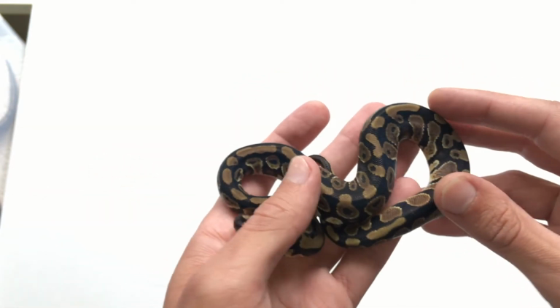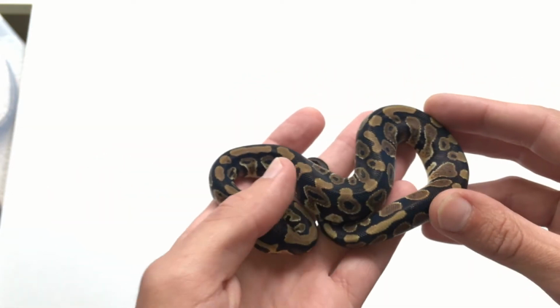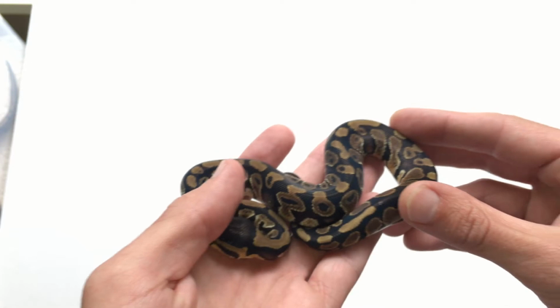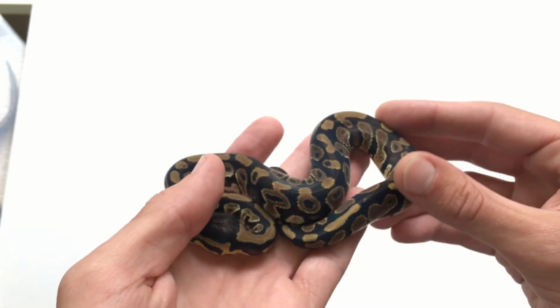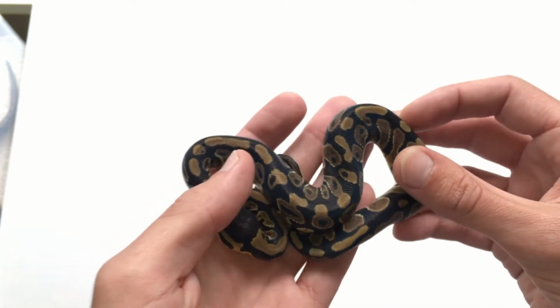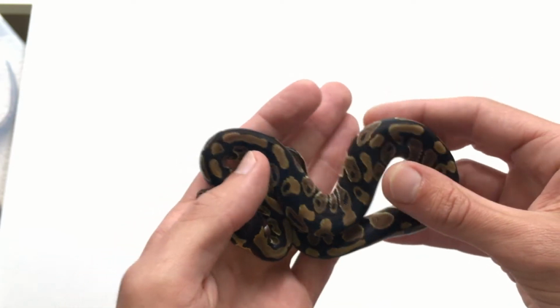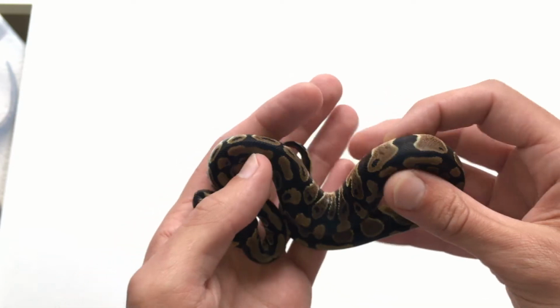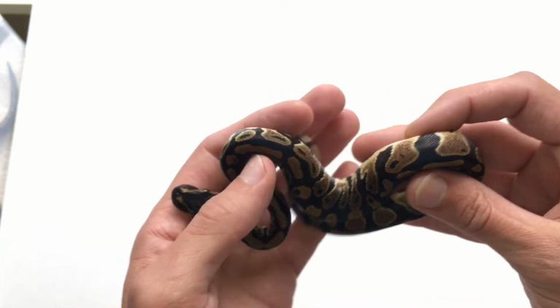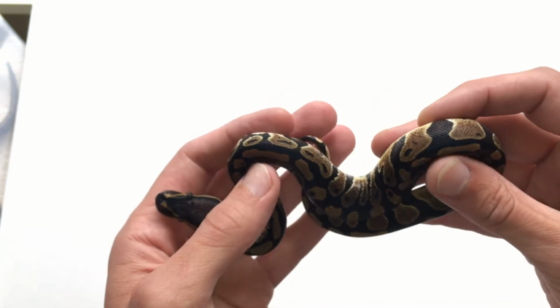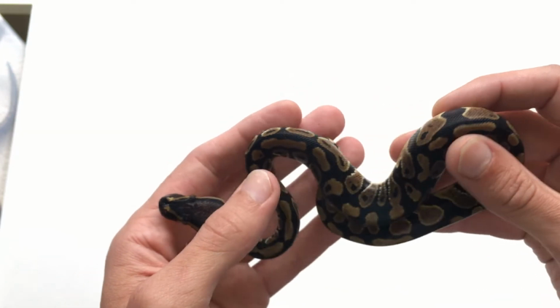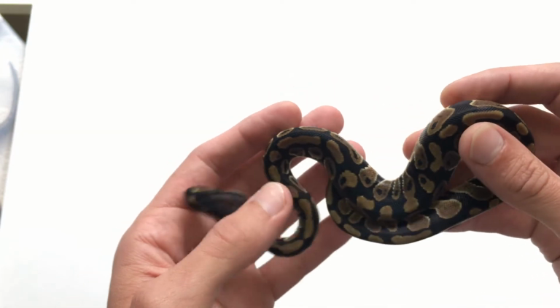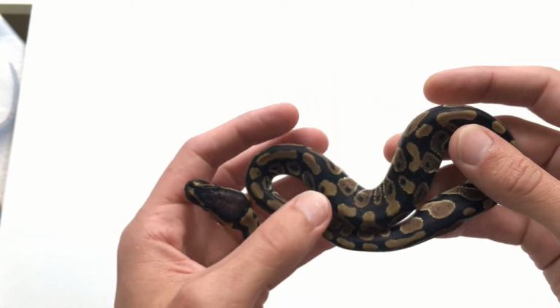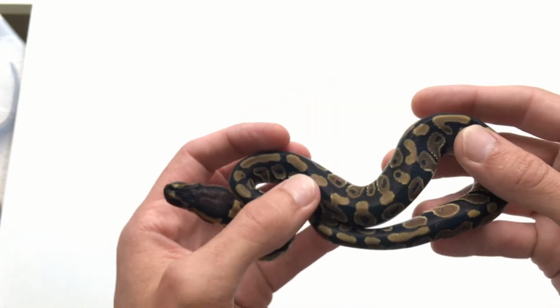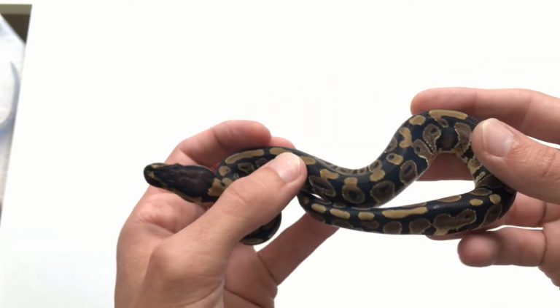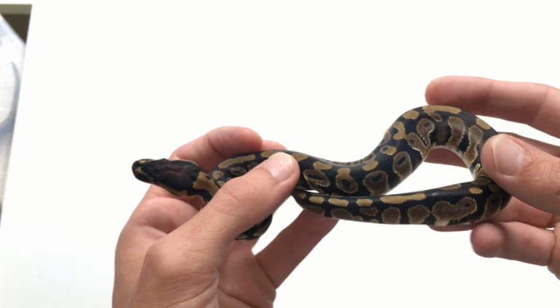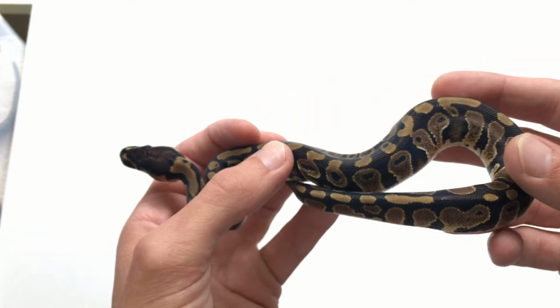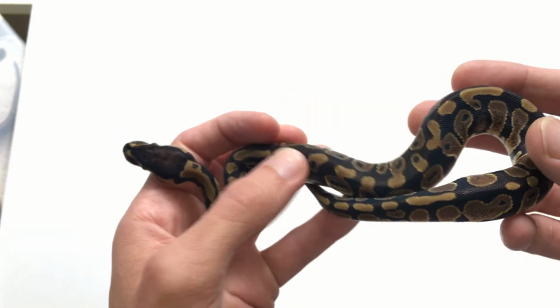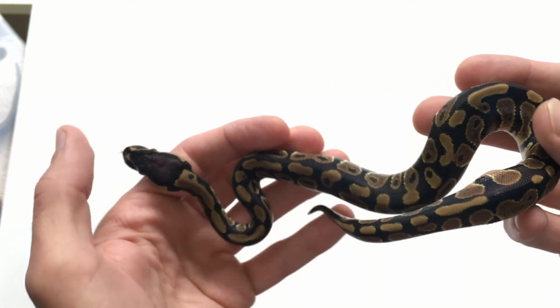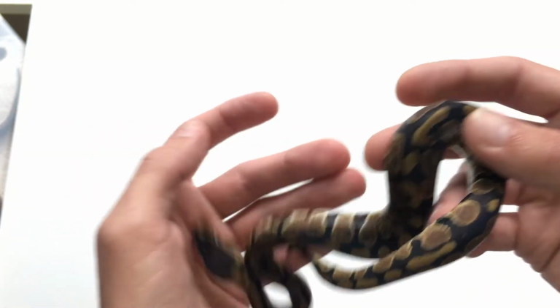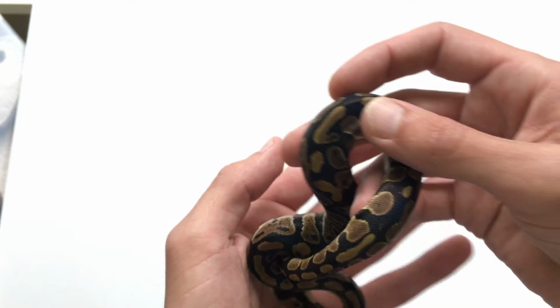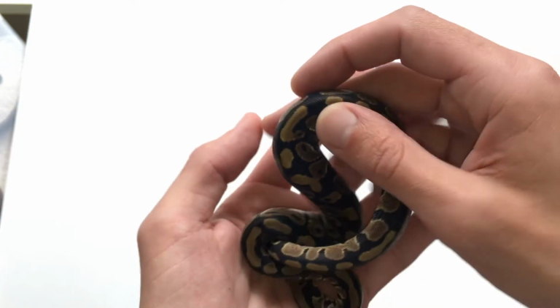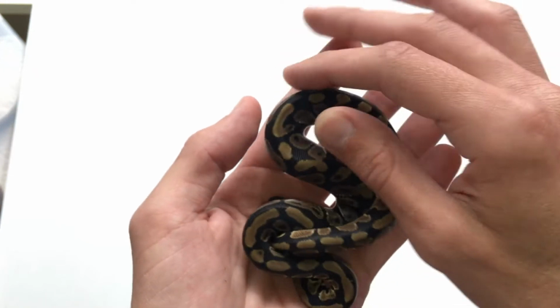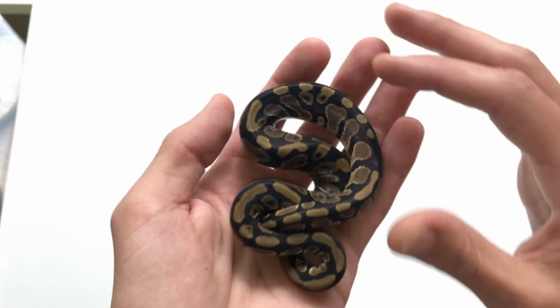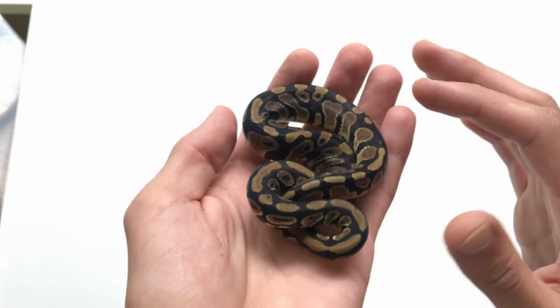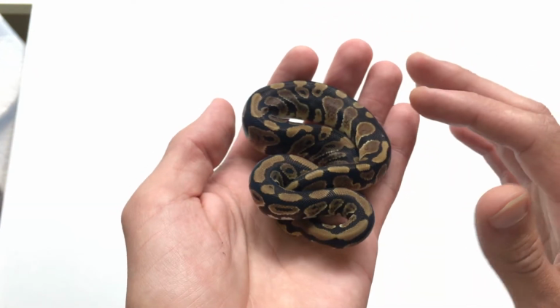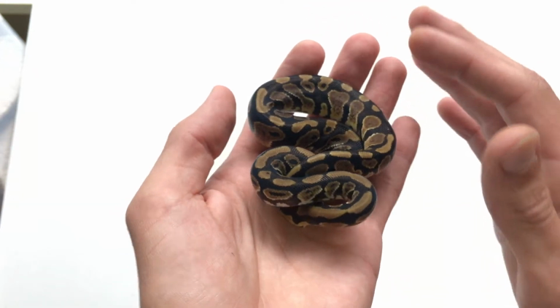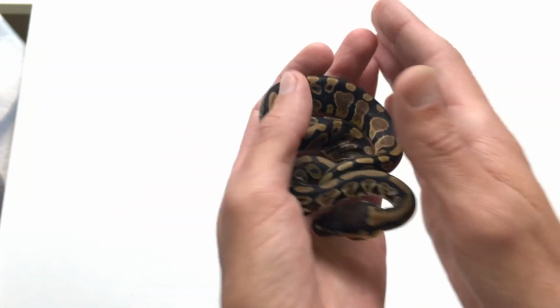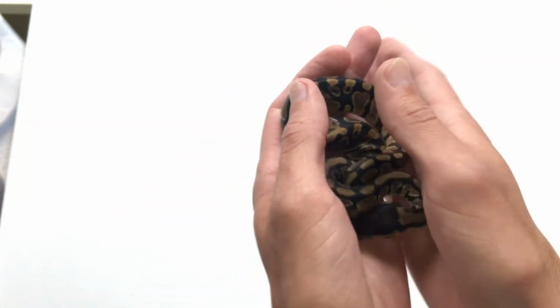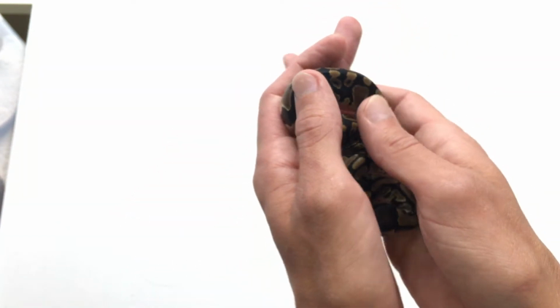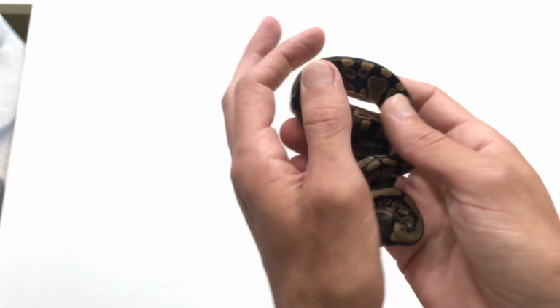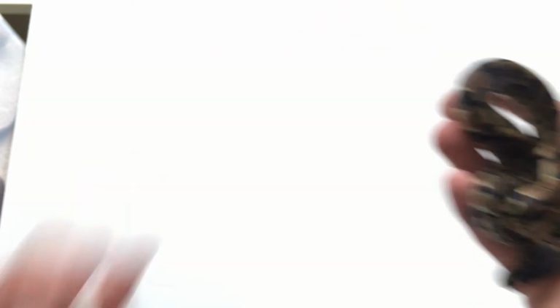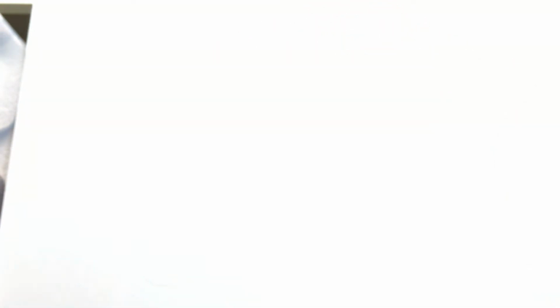So this is the normal male head clown — nothing crazy going on, it's a nice boy.